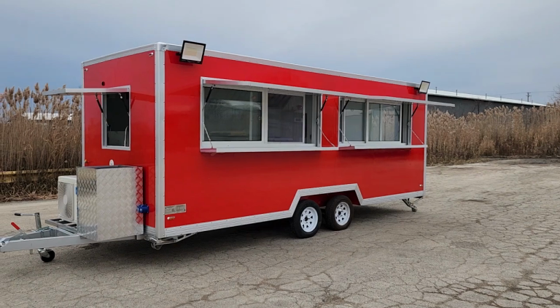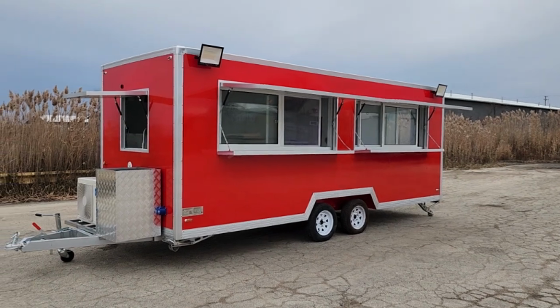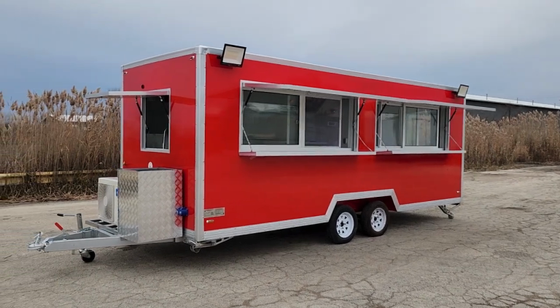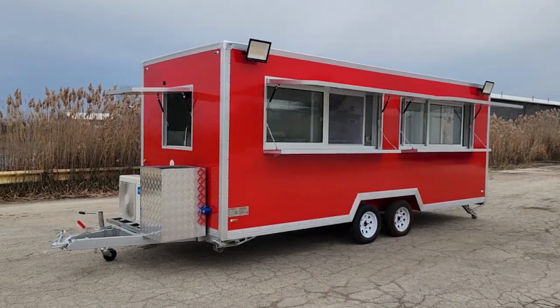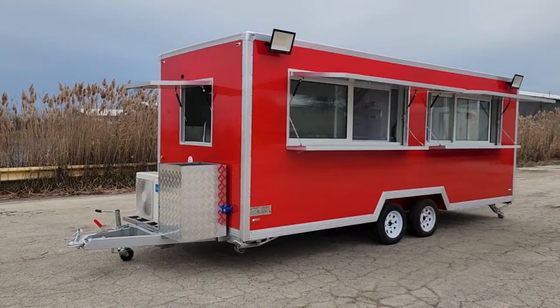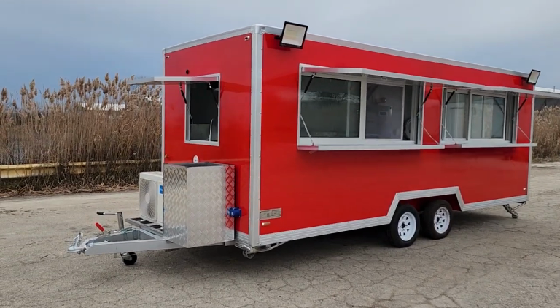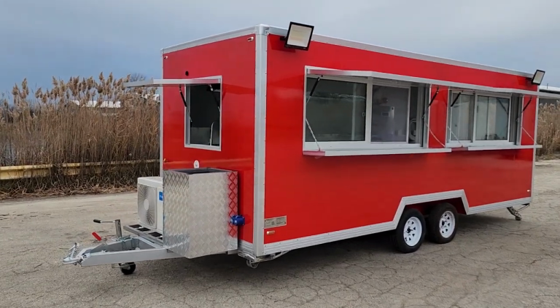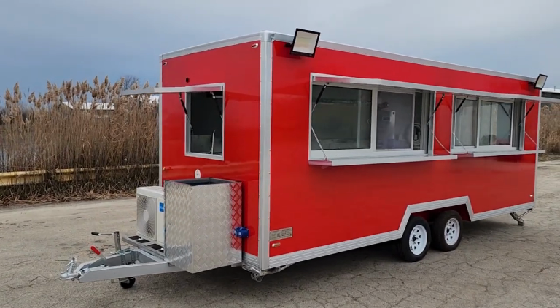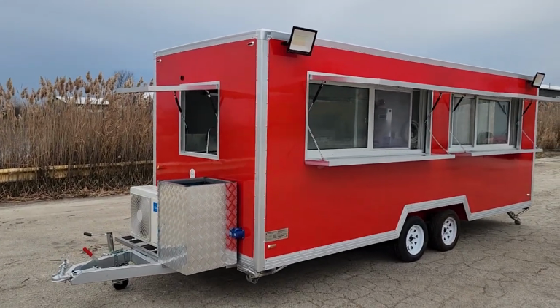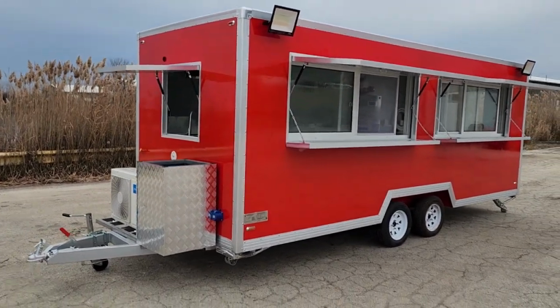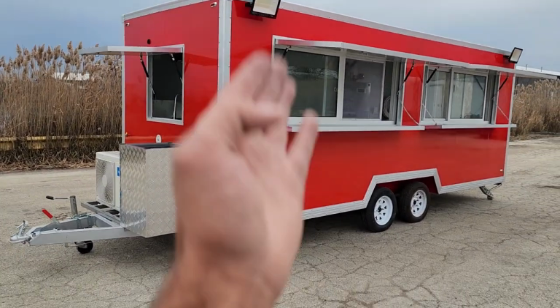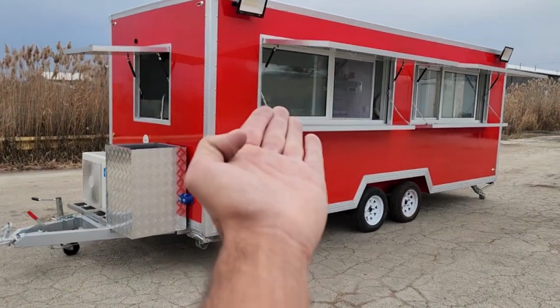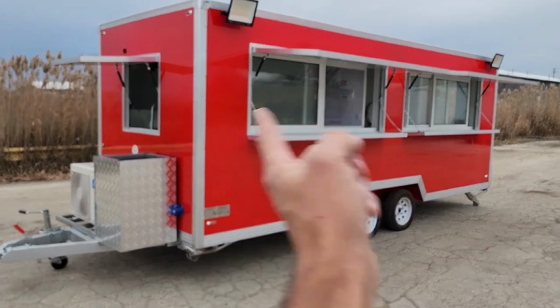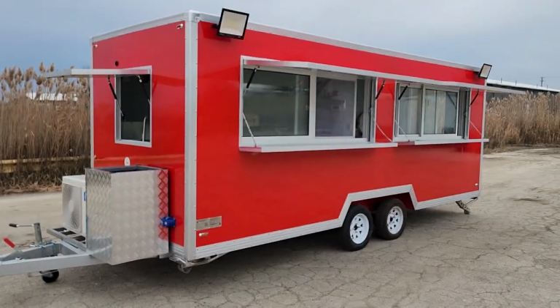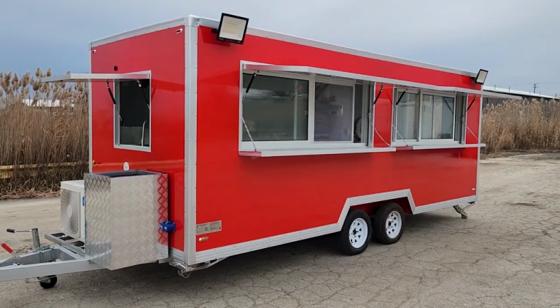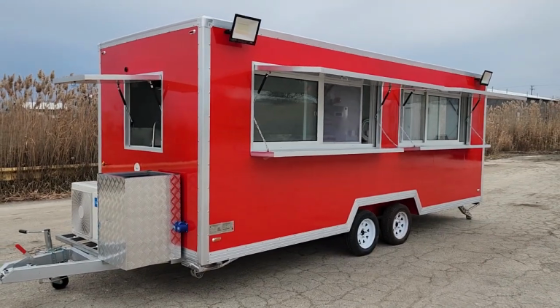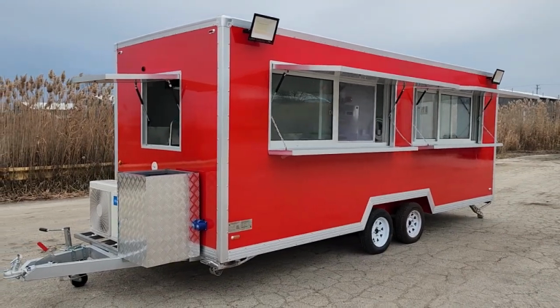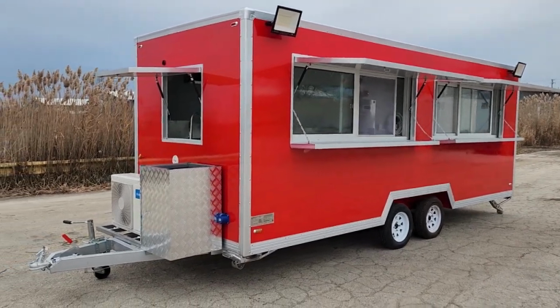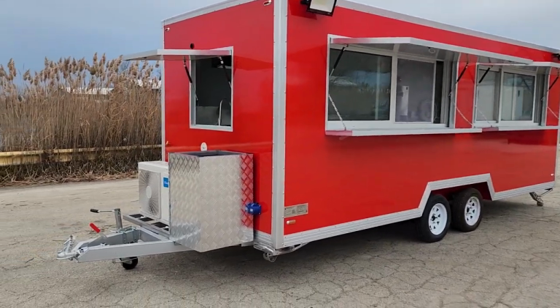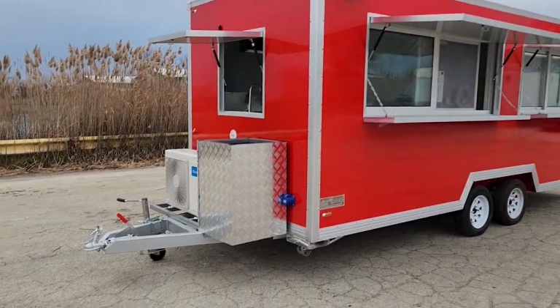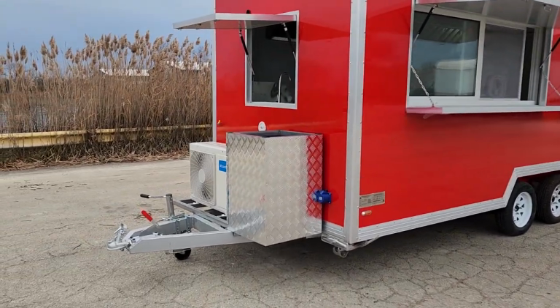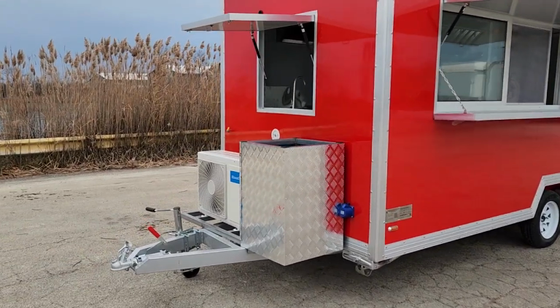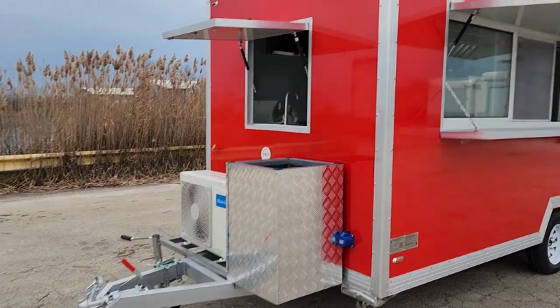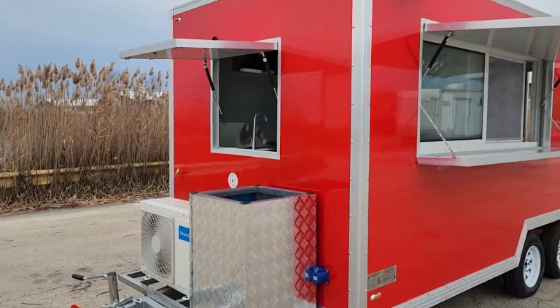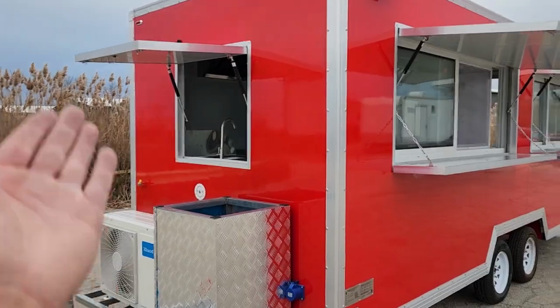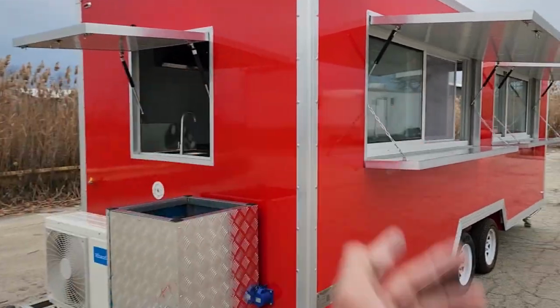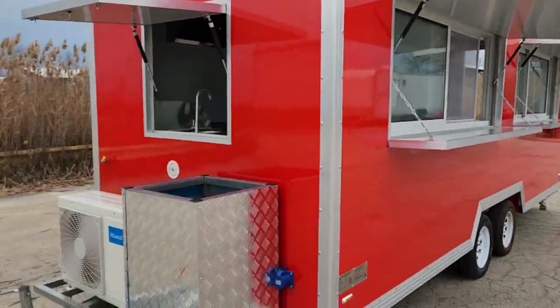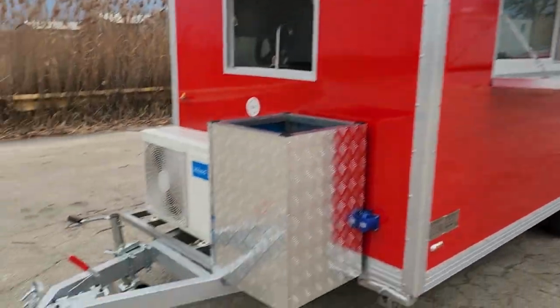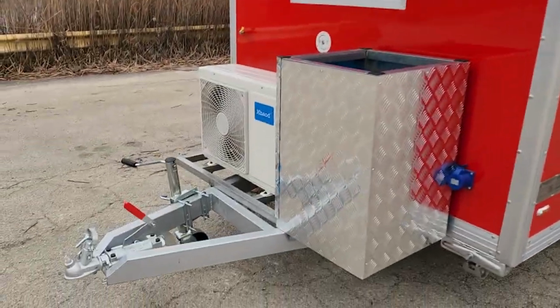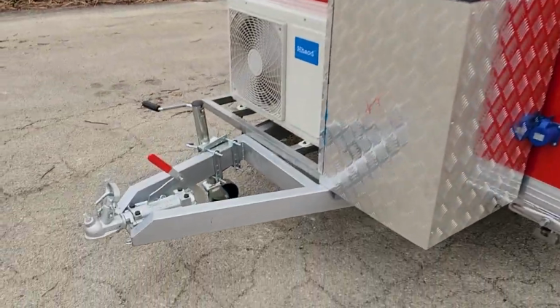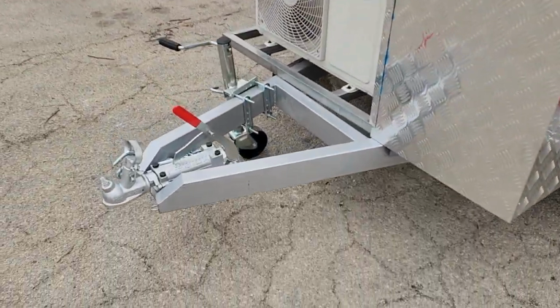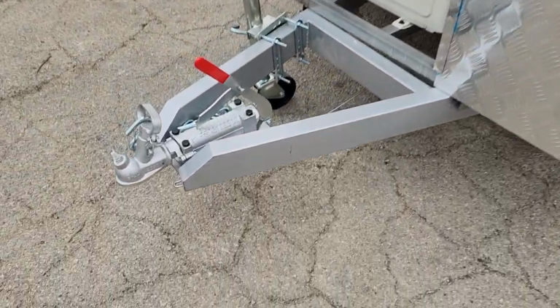What's up everybody? It's Gary here from saferwholesale.com and today we're doing a little video on the 18-foot food concession trailer. All kinds of goodies on it and it's fully loaded. You're not going to need anything else on this bad boy right here.